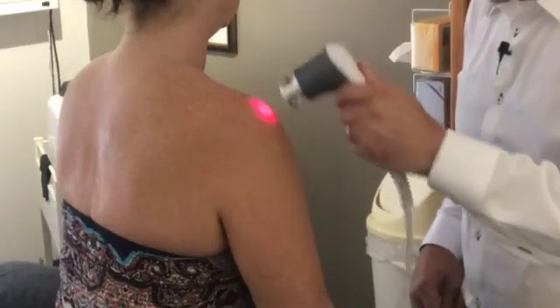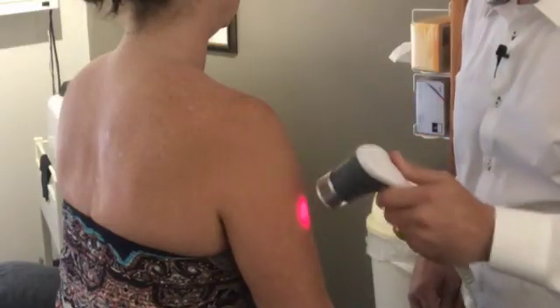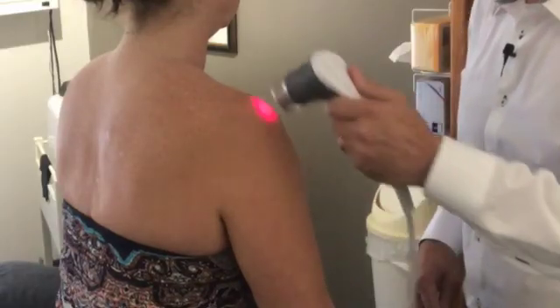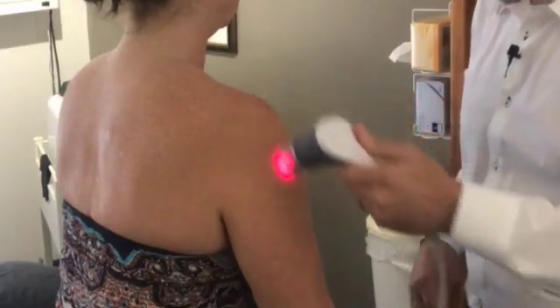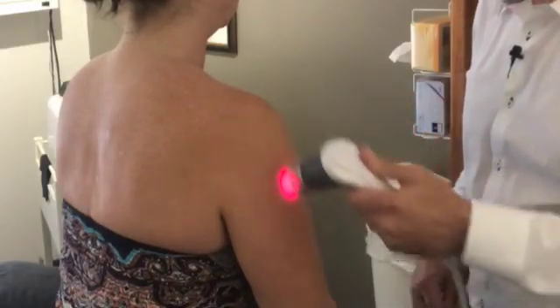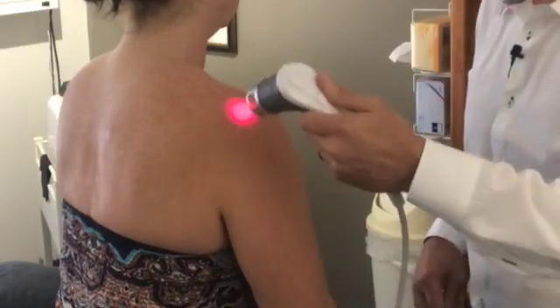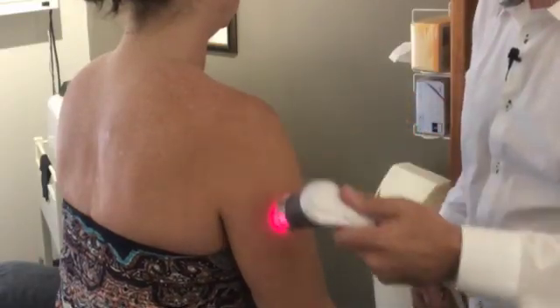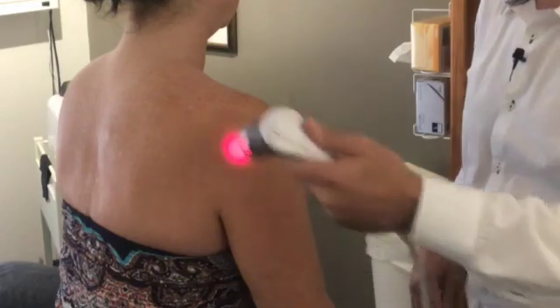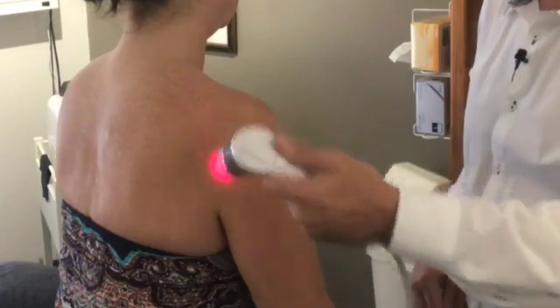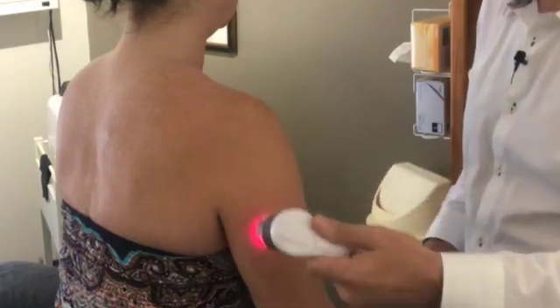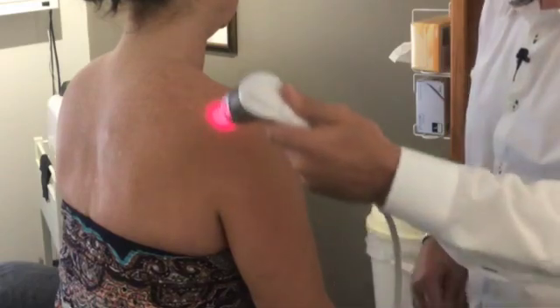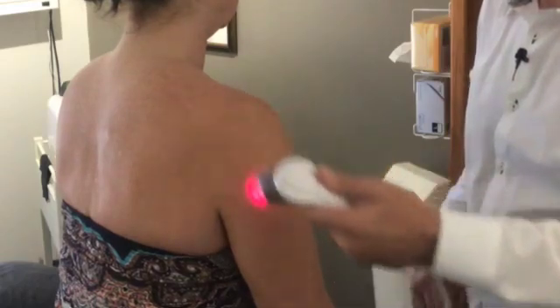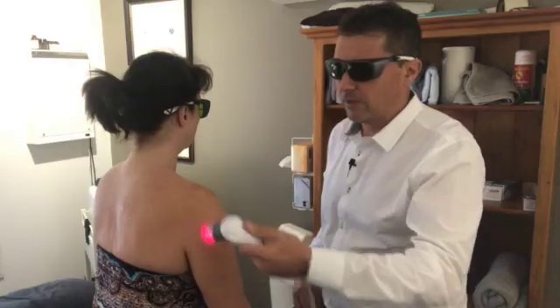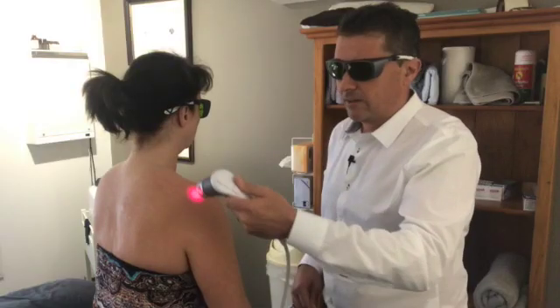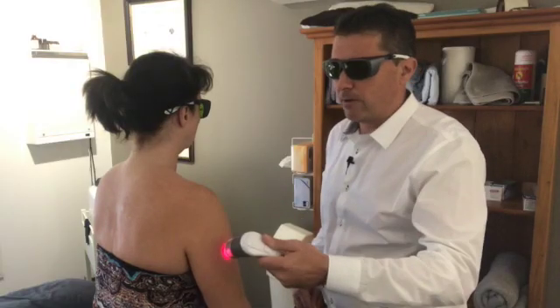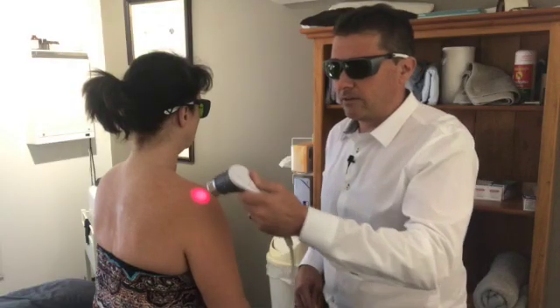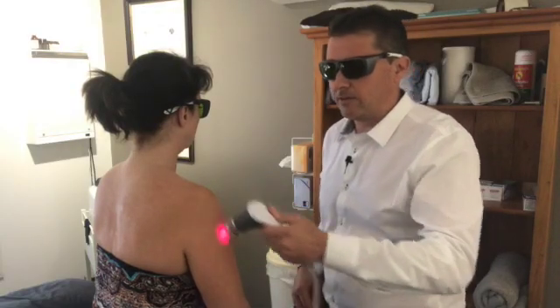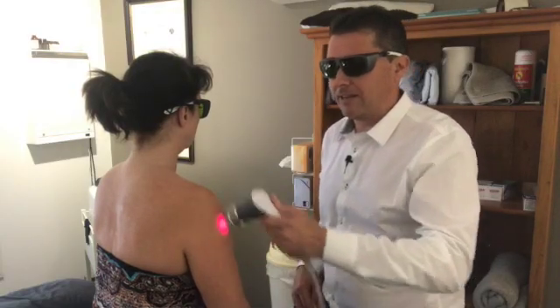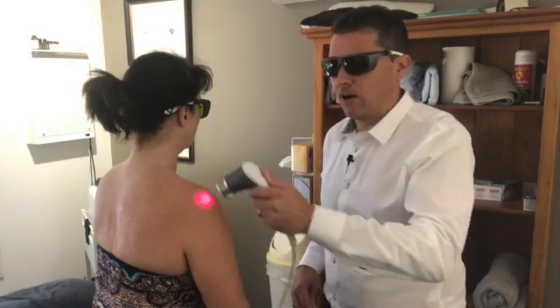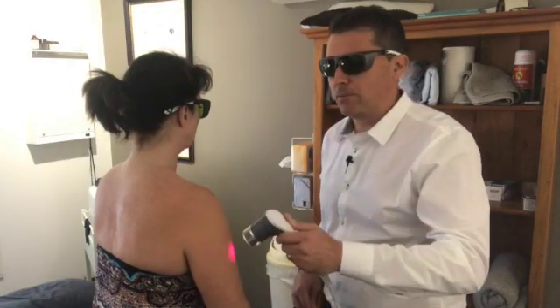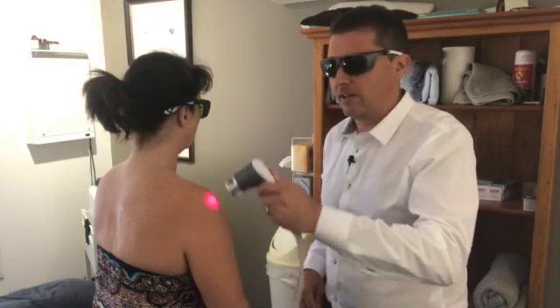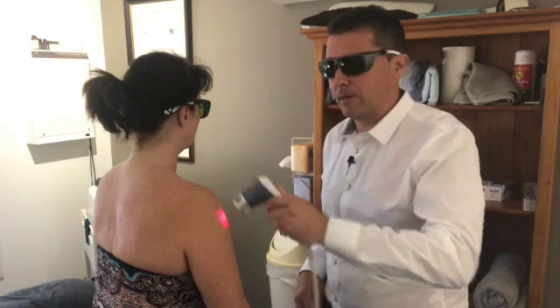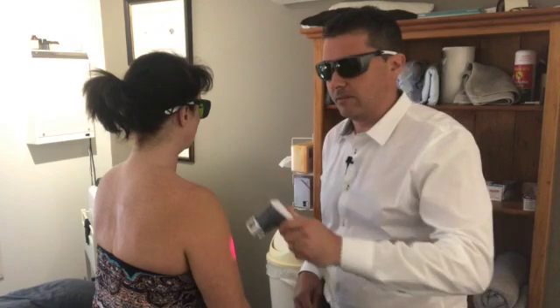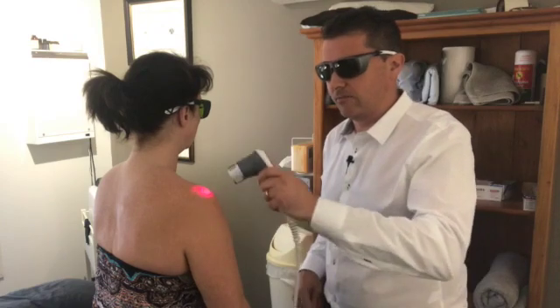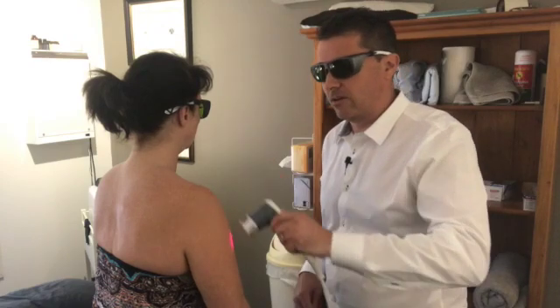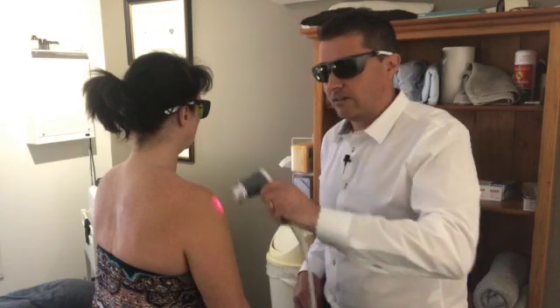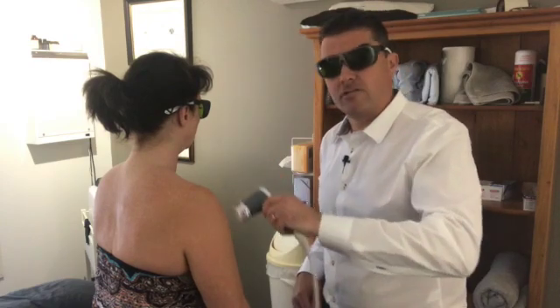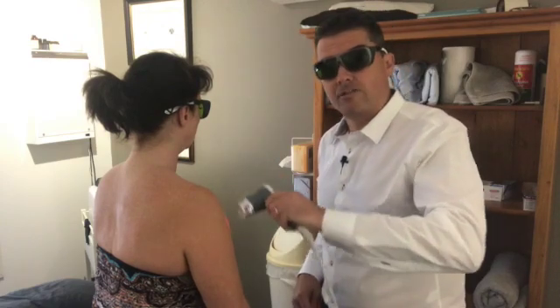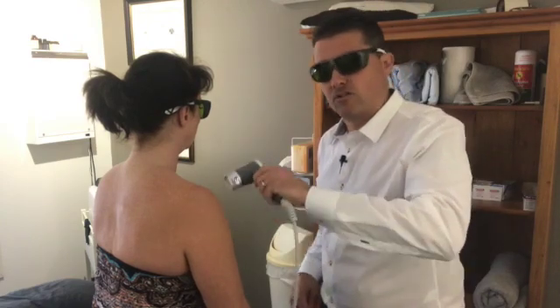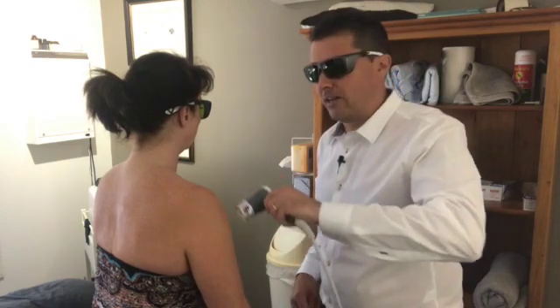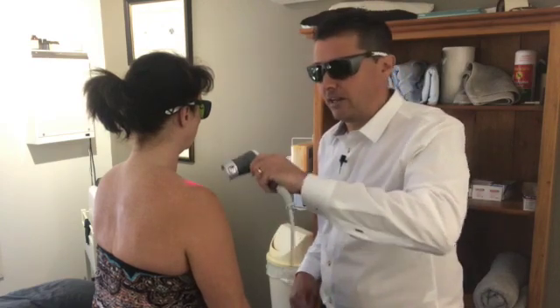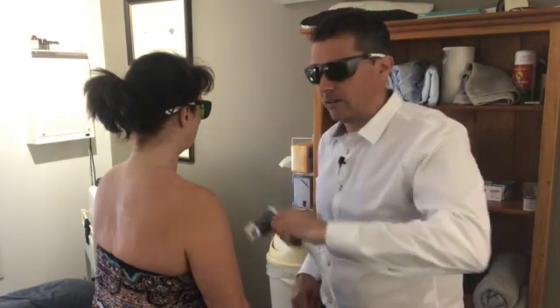As with all the other treatments, it just feels comfortably warm. The way it works is by stimulating your own body's healing mechanisms — the laser itself doesn't do any healing directly.